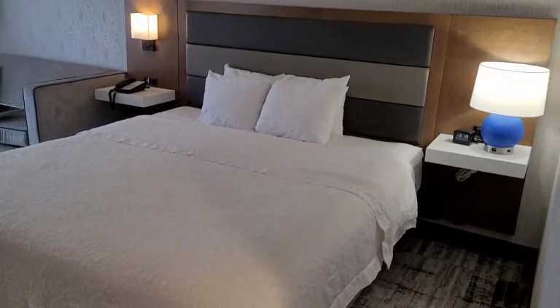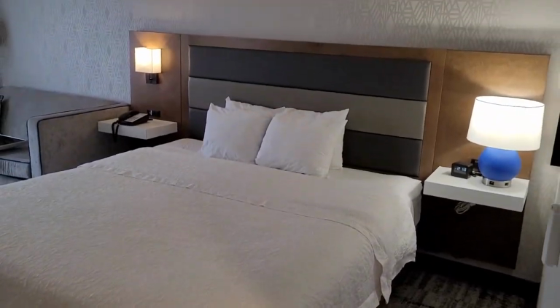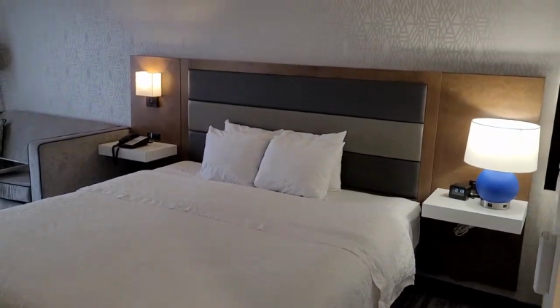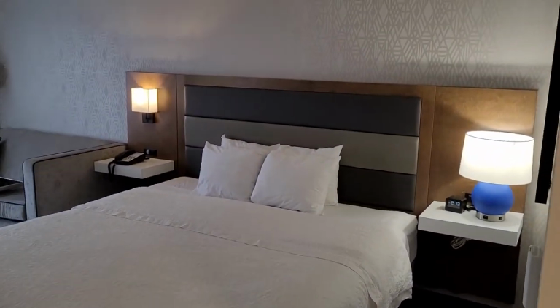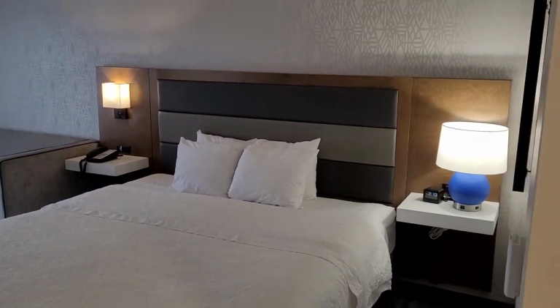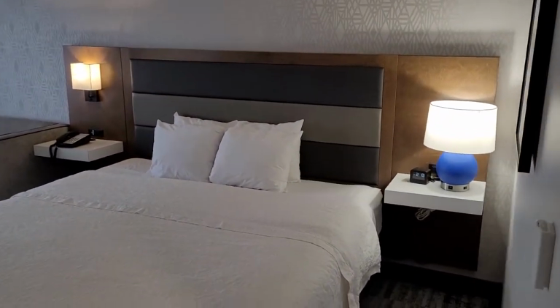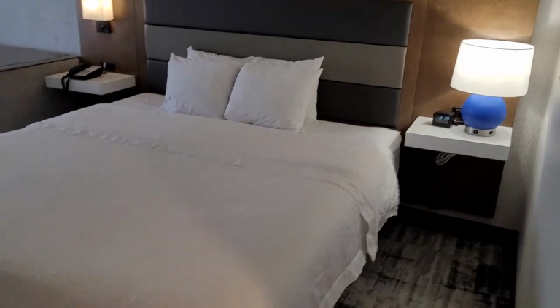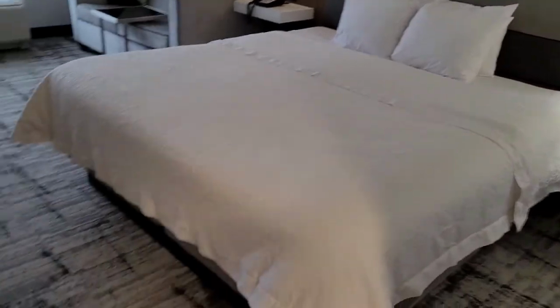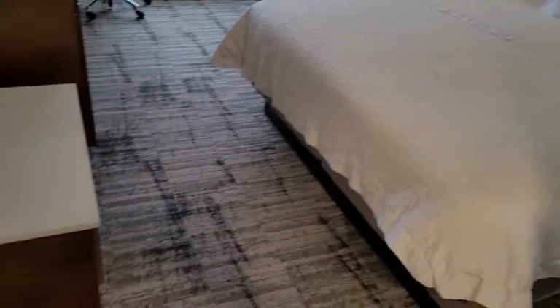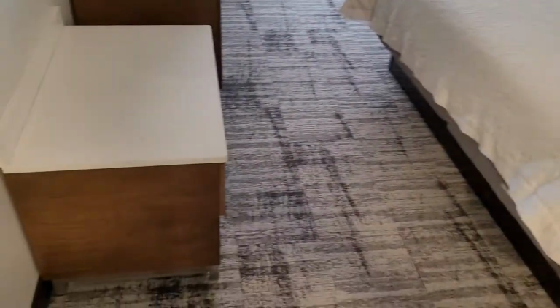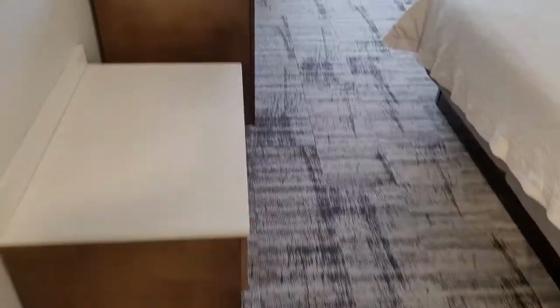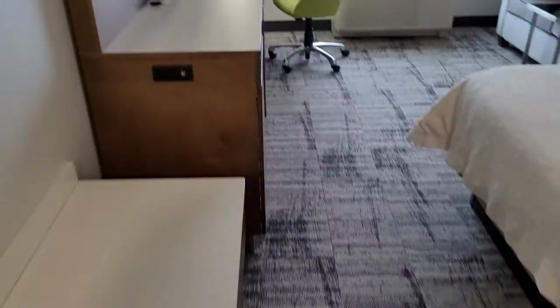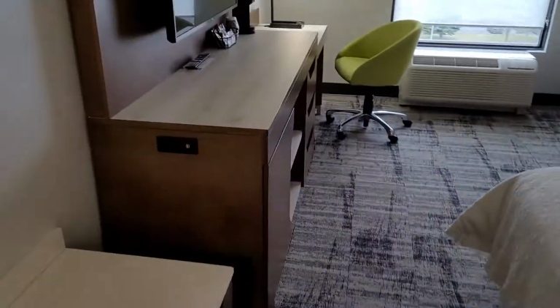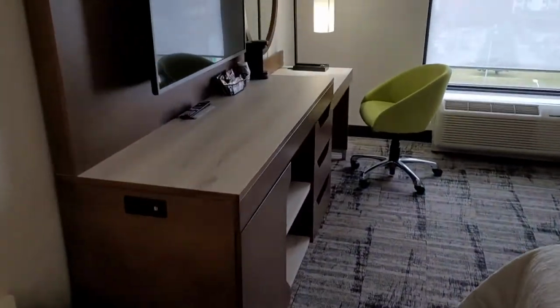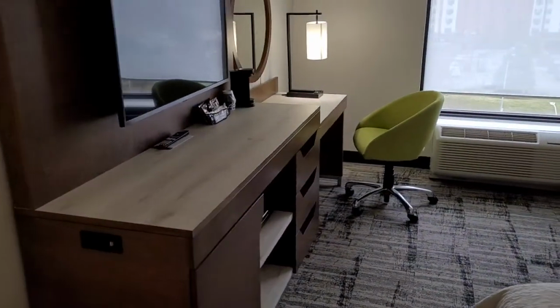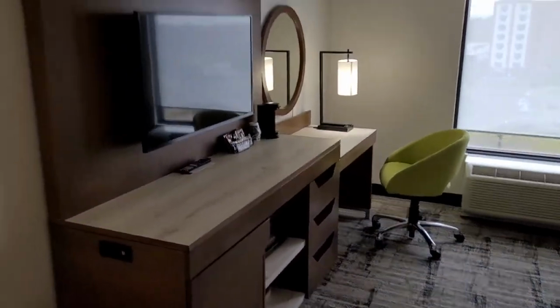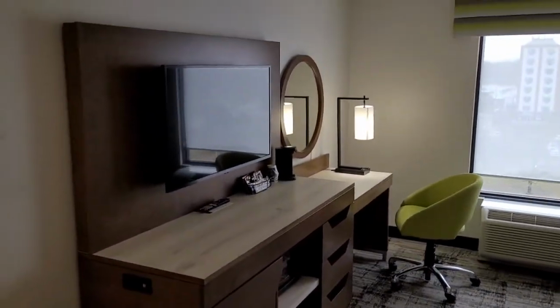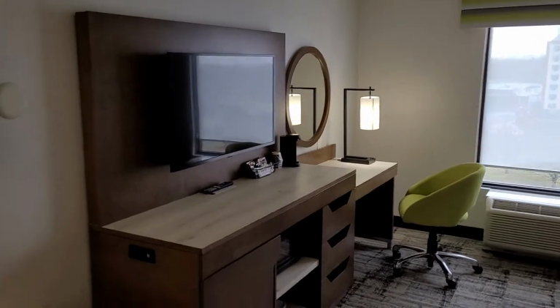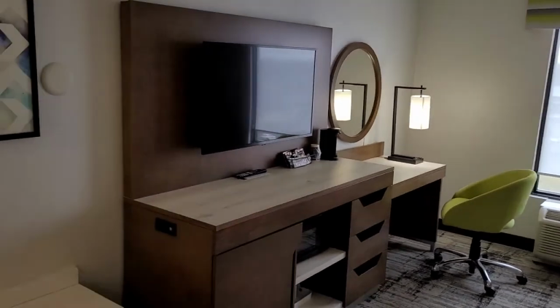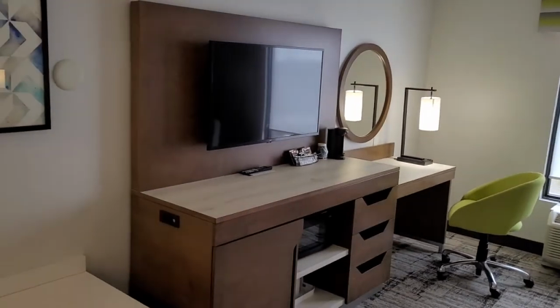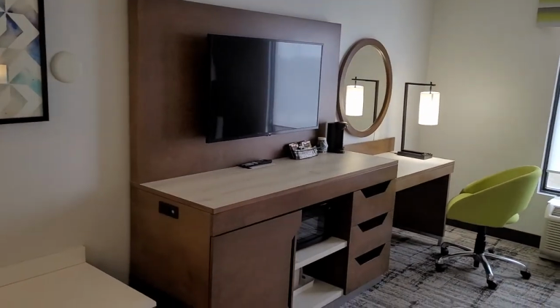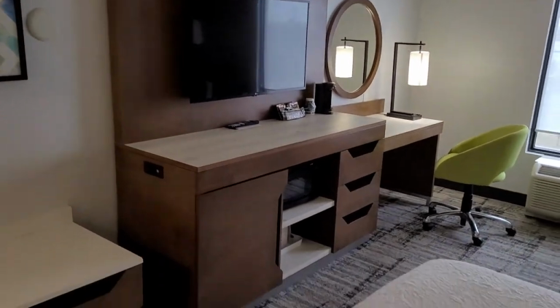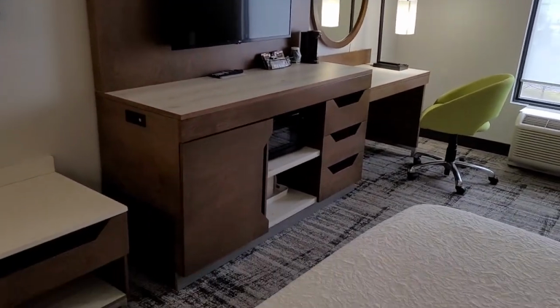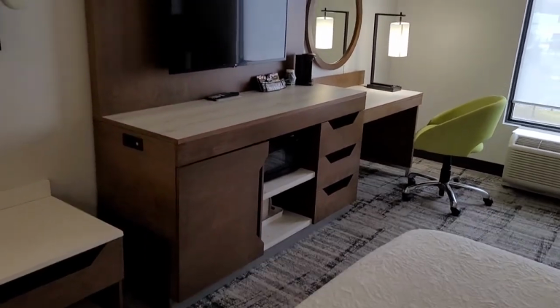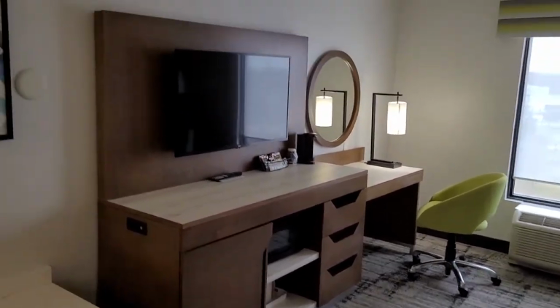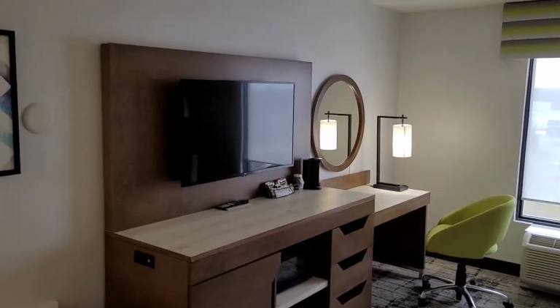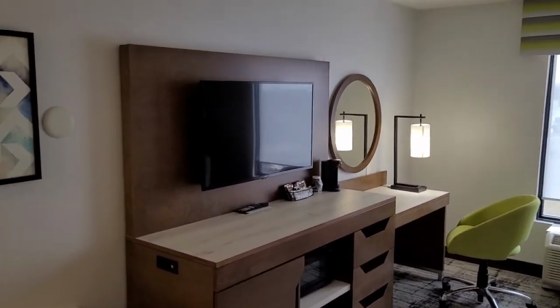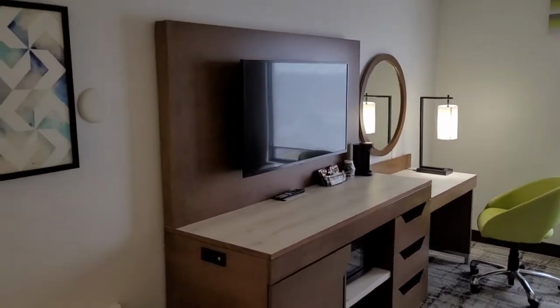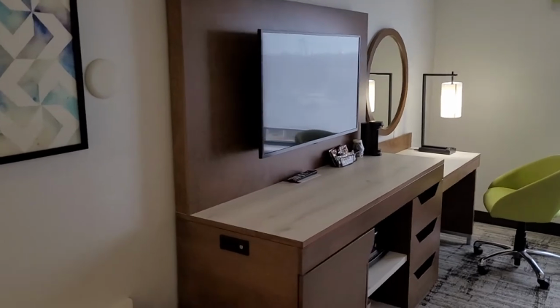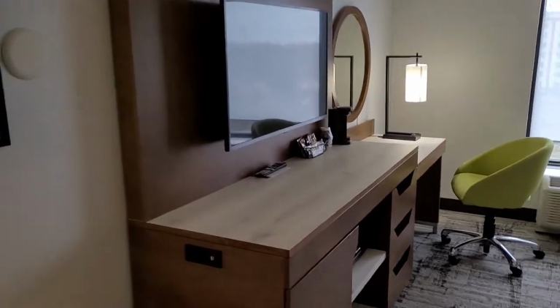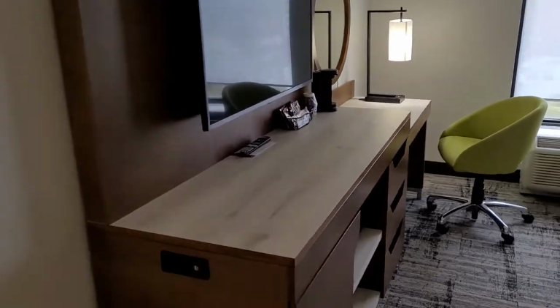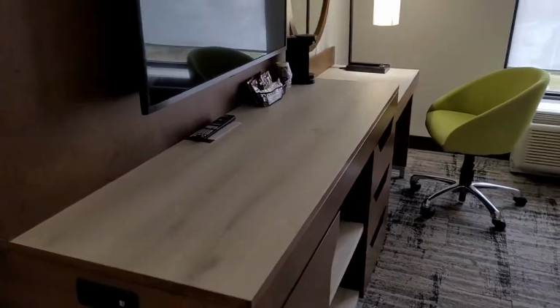It's a king-size bed with a pull-out couch. There's also a large TV — I would say it's maybe a 47-inch, maybe 50-inch, something like that.